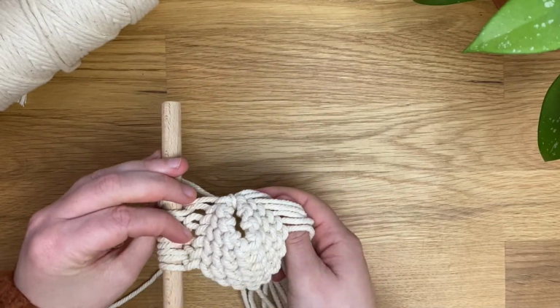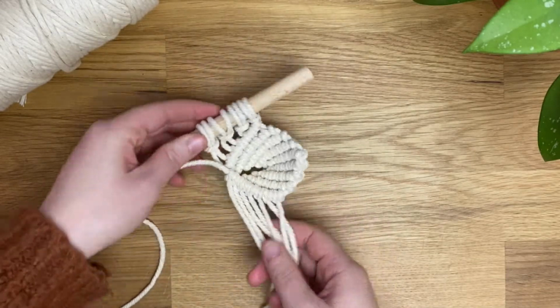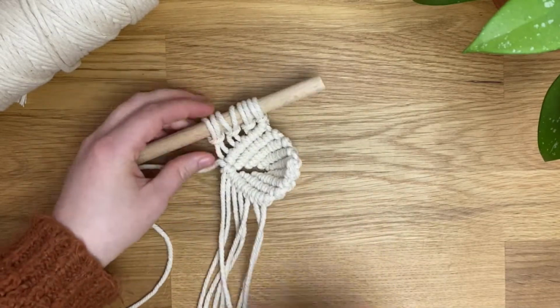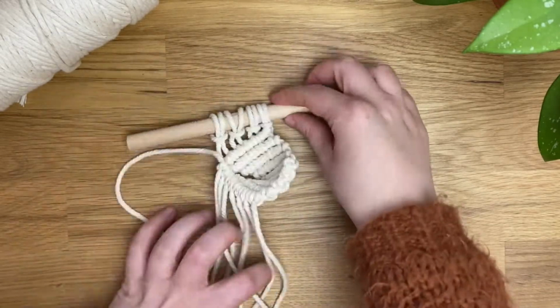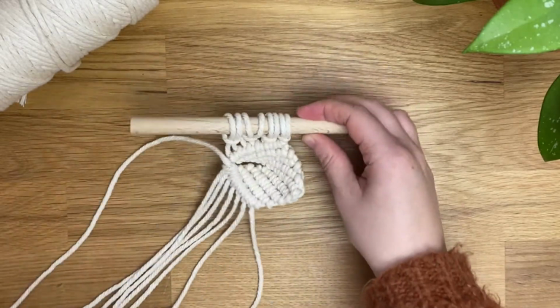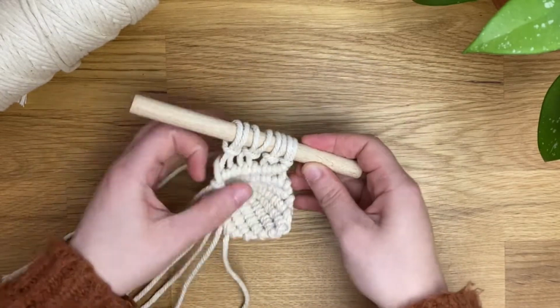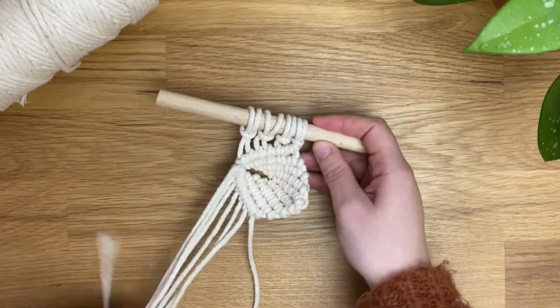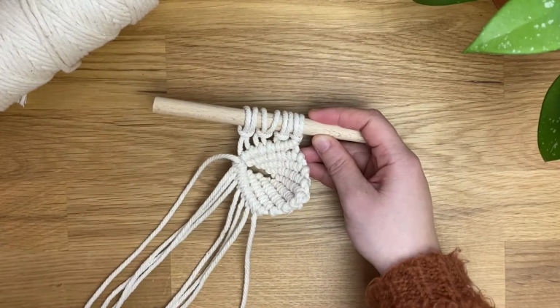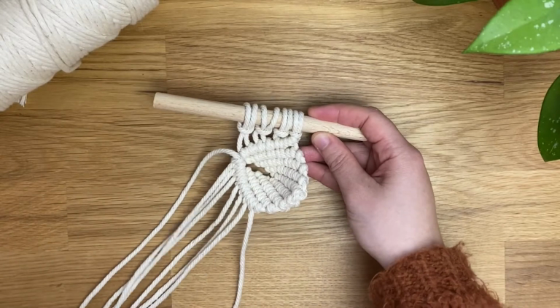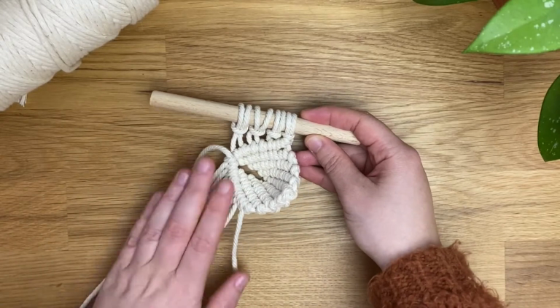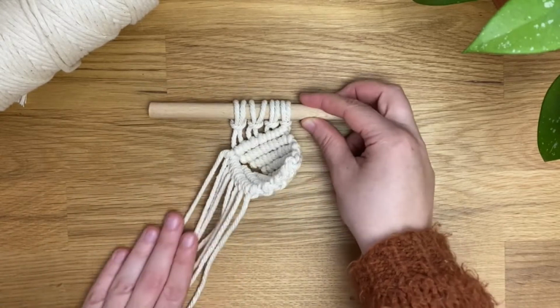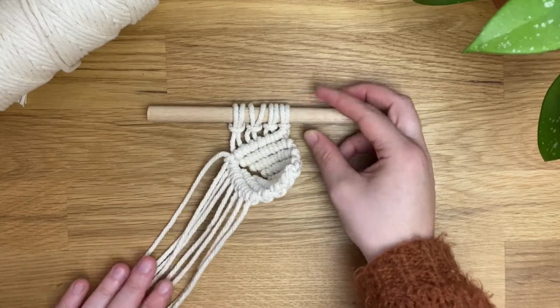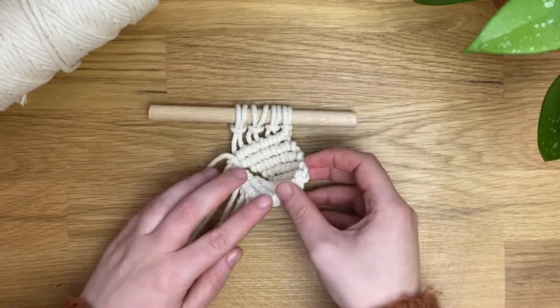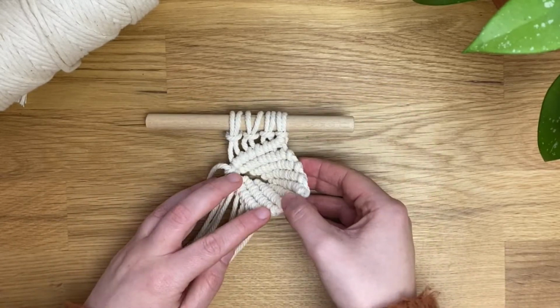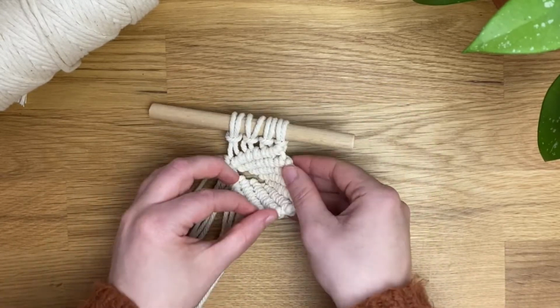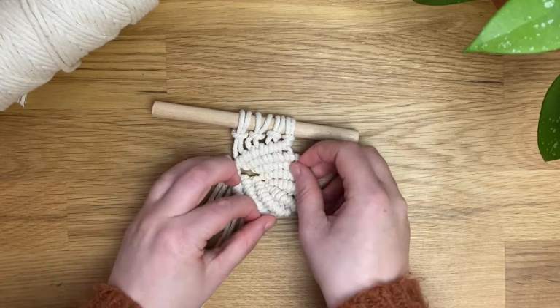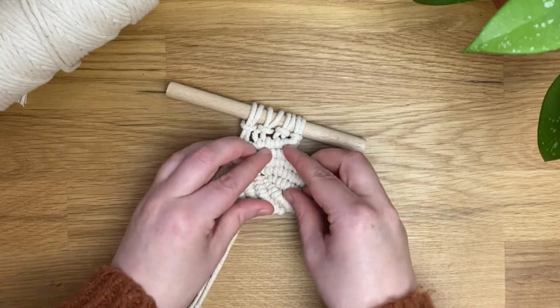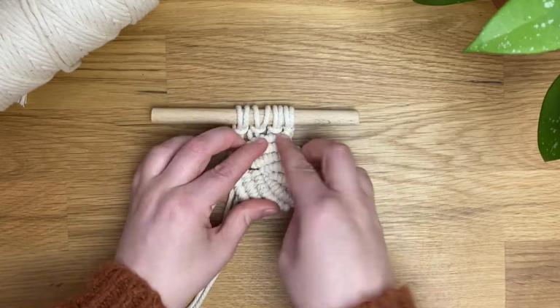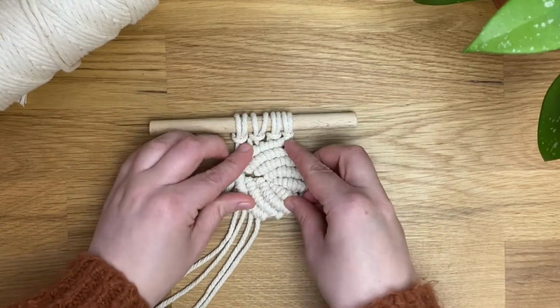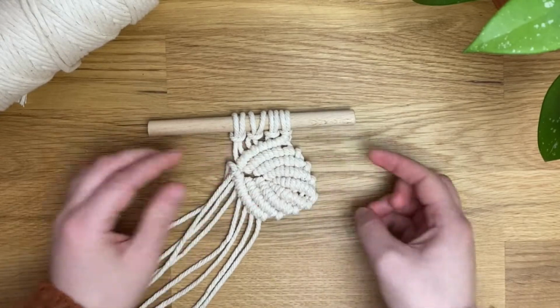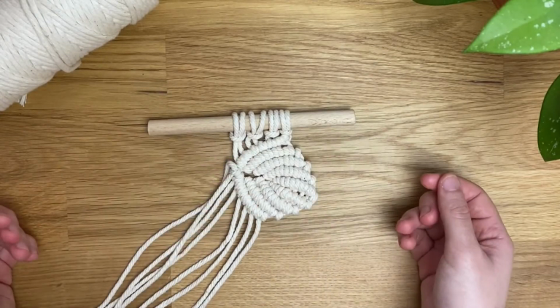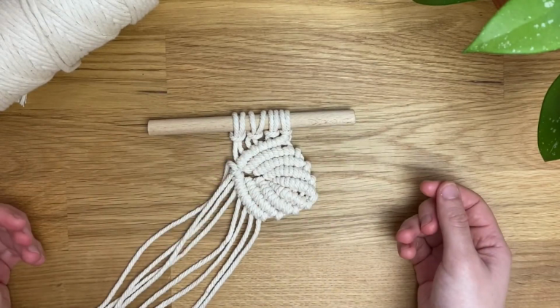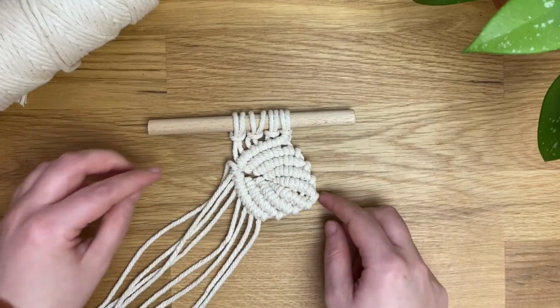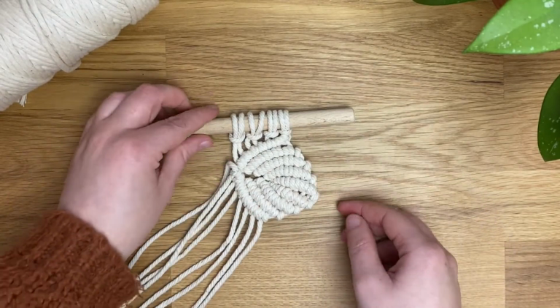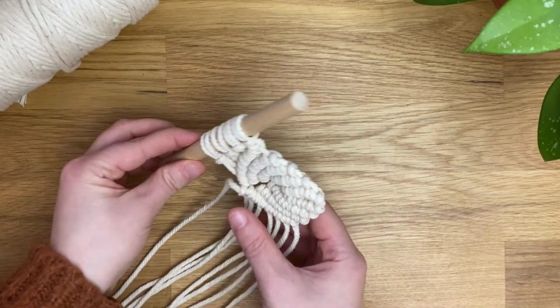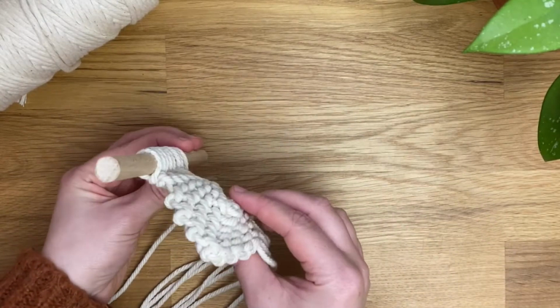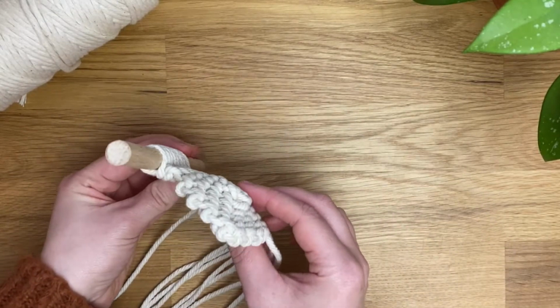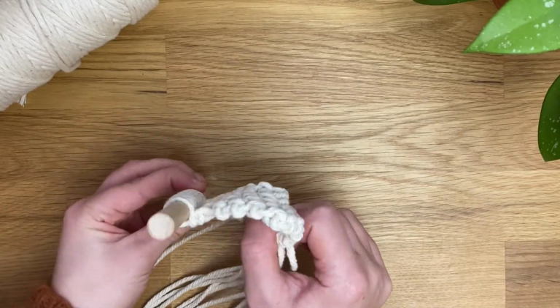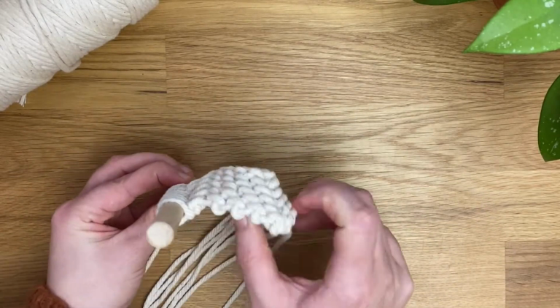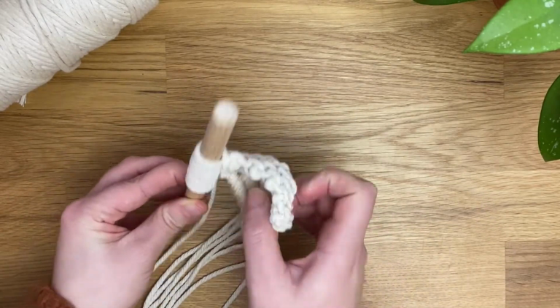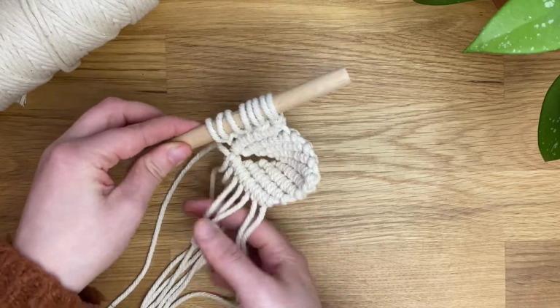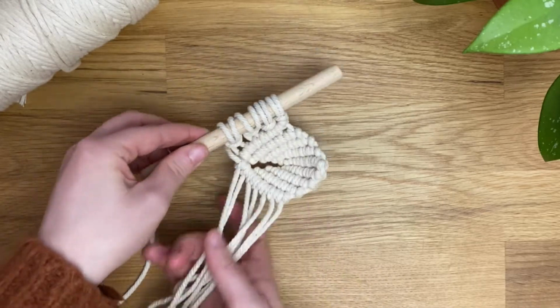It looks really lovely and I love how 3D it is — it gives such a unique texture and appearance to your wall hanging. You can flatten it out and to me that looks a lot more like a leaf, but I like to push it out so it's nice and 3D and it looks more like a little shell to me.